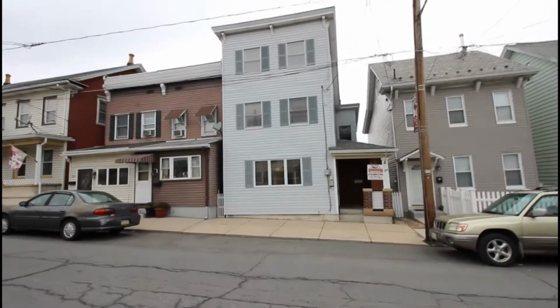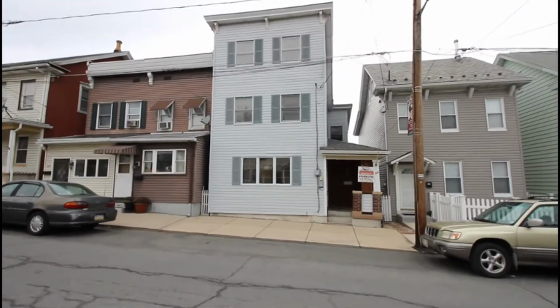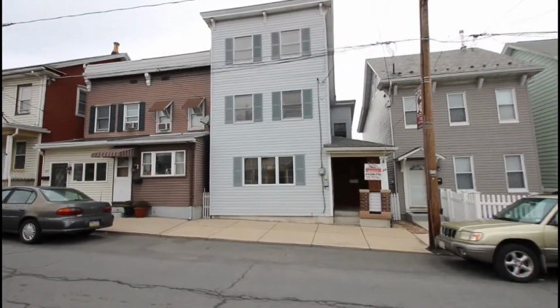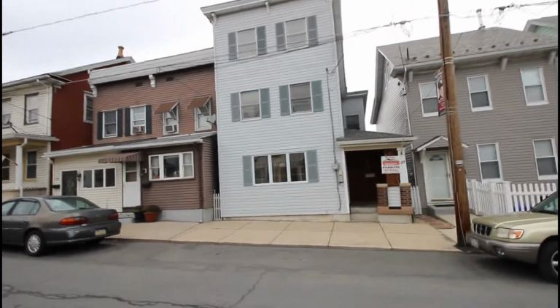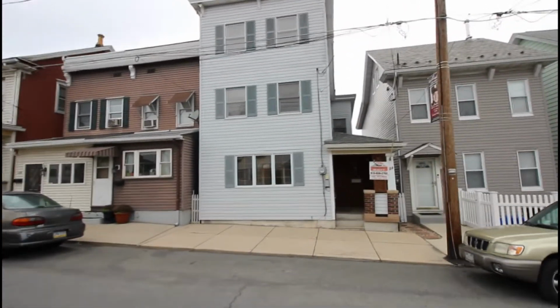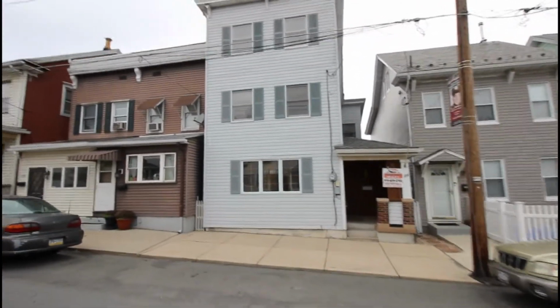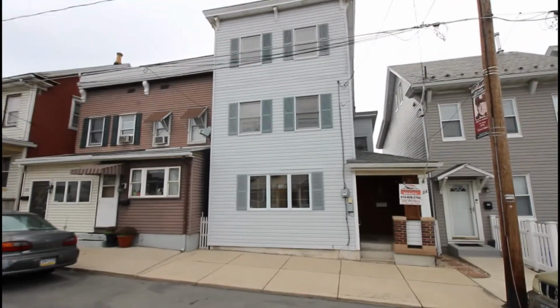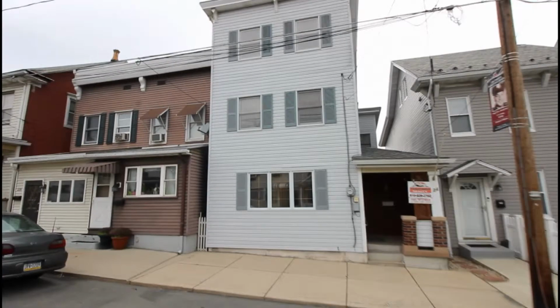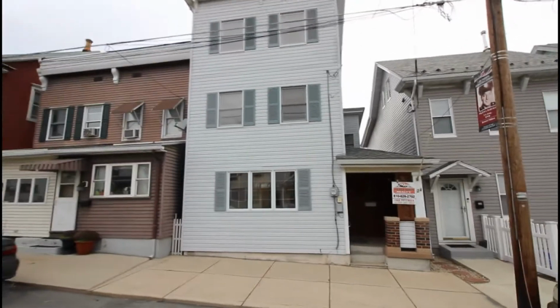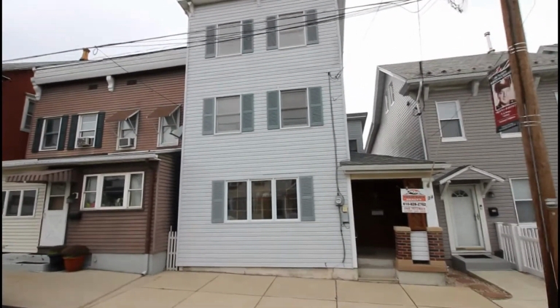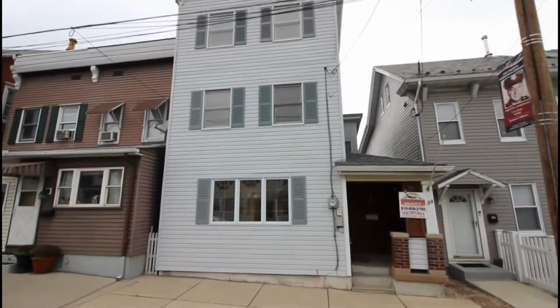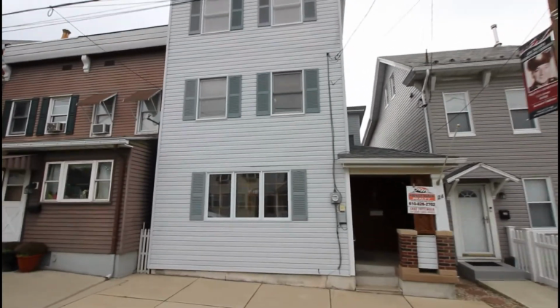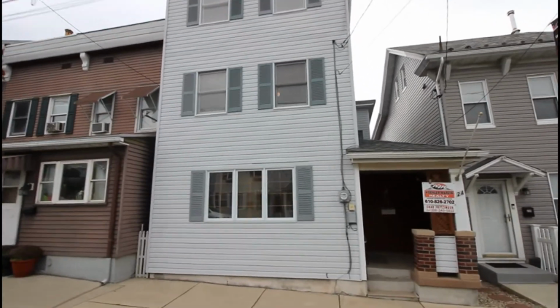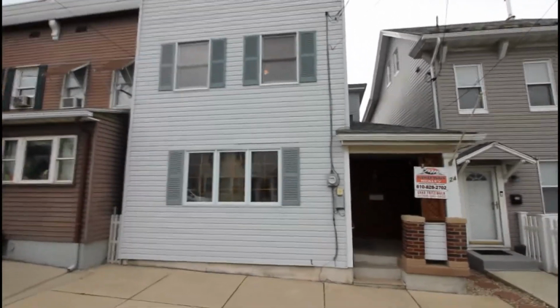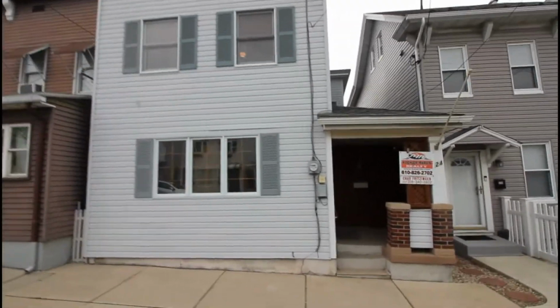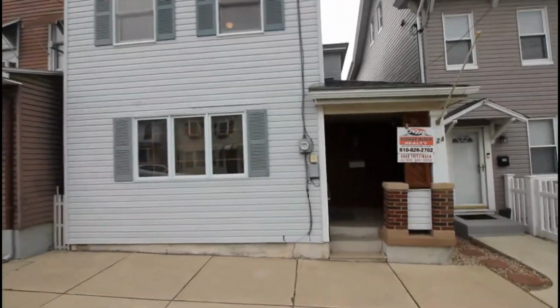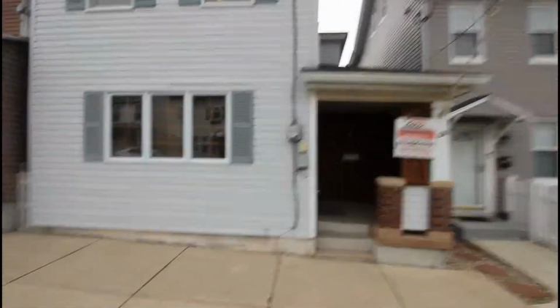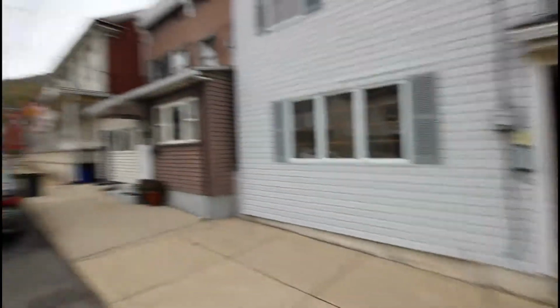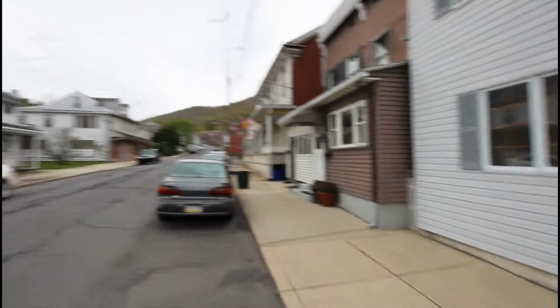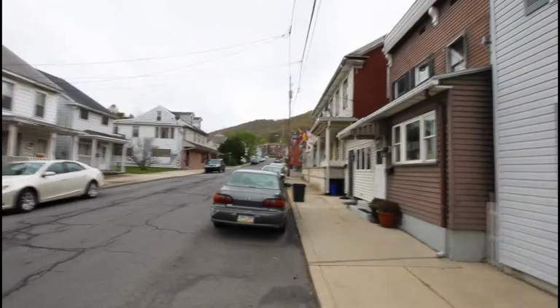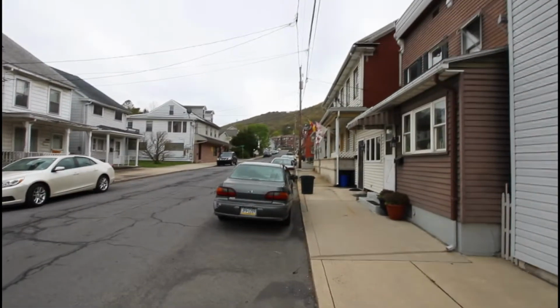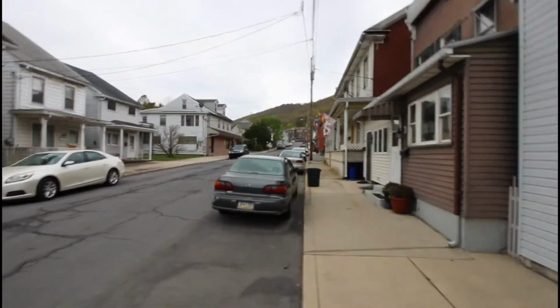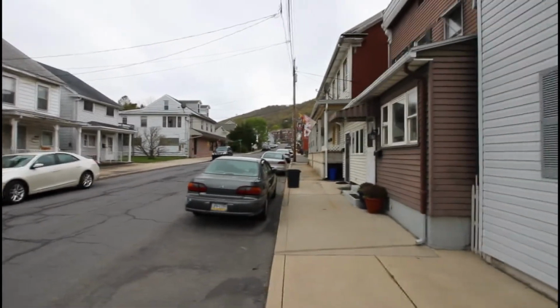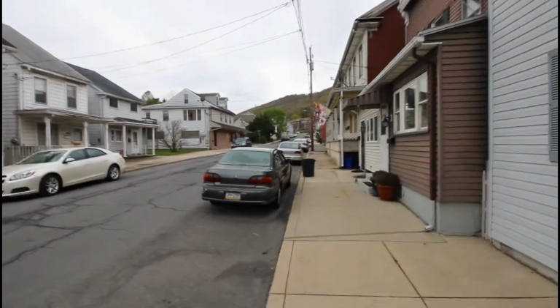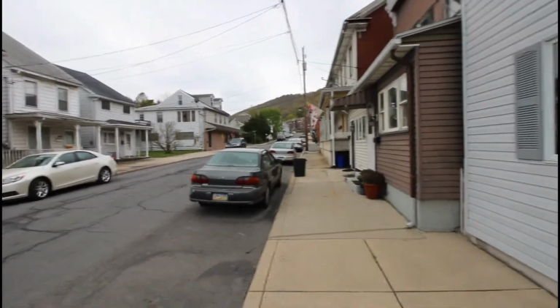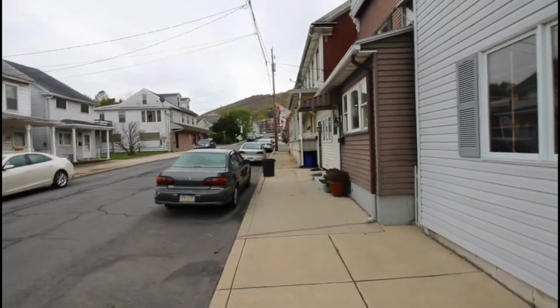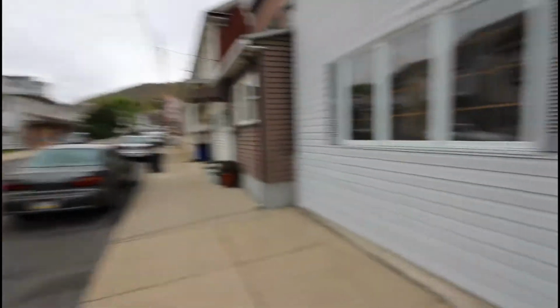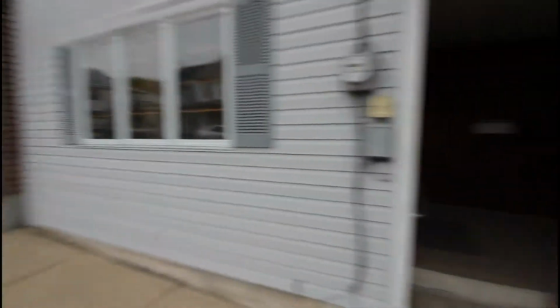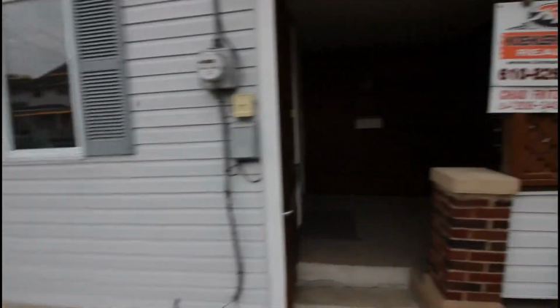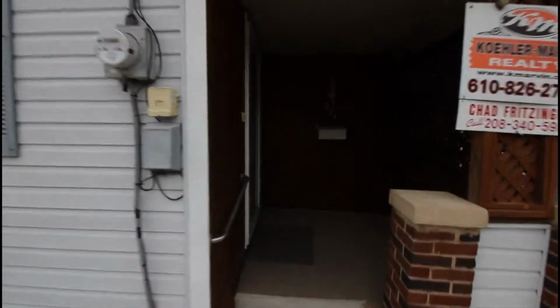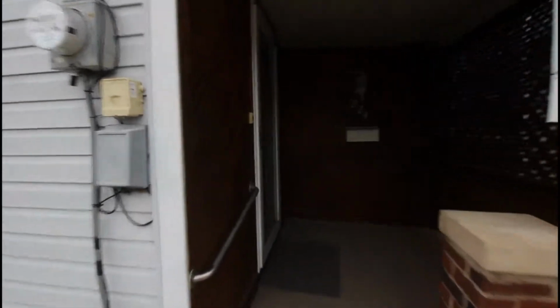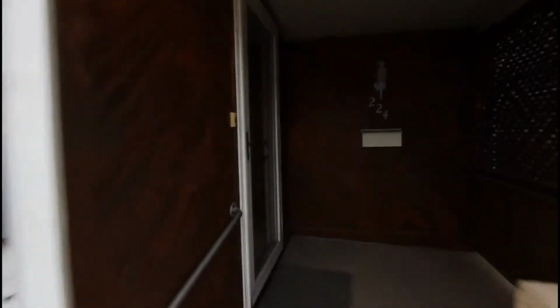Hi, it's Chad Fritzinger with Kohler Marvin Realty. I wanted to give you a quick tour of the listing at 224 Center Ave in Jim Thorpe. I'm here at Center Ave in town. We'll go ahead and go inside here.